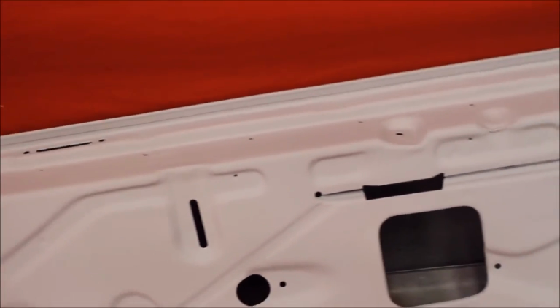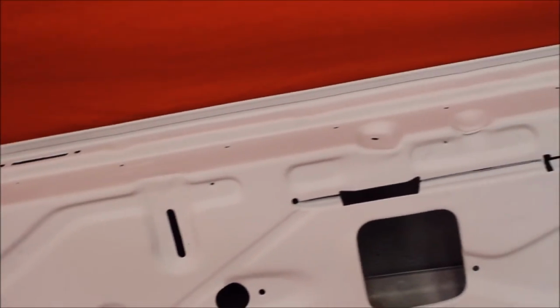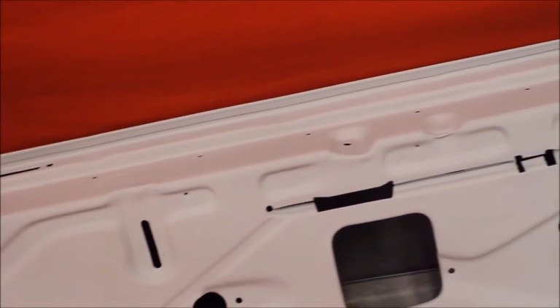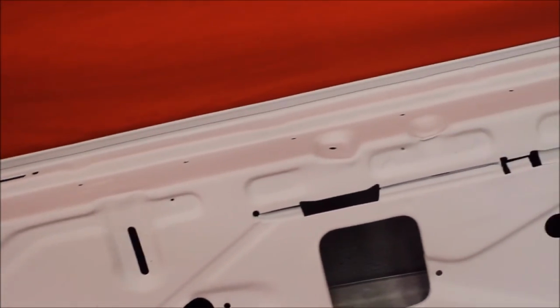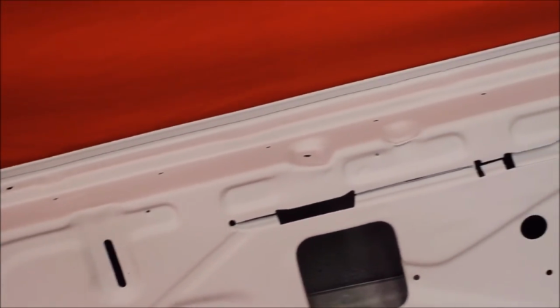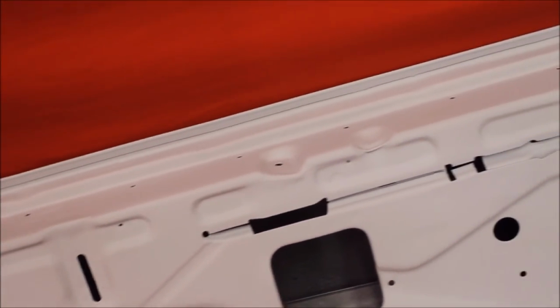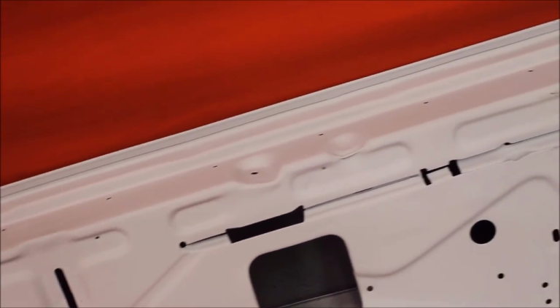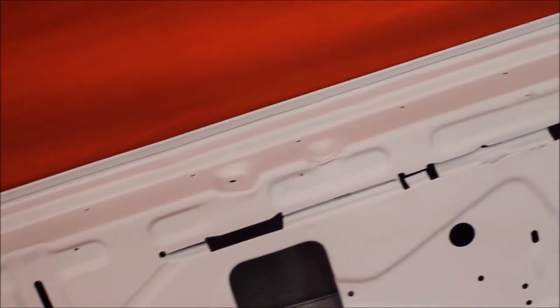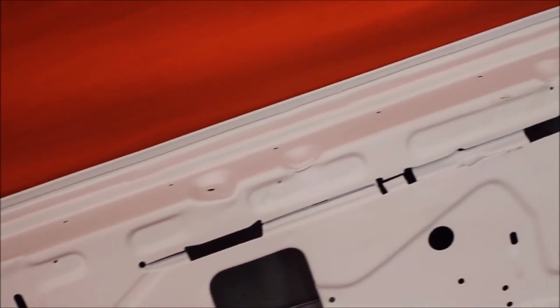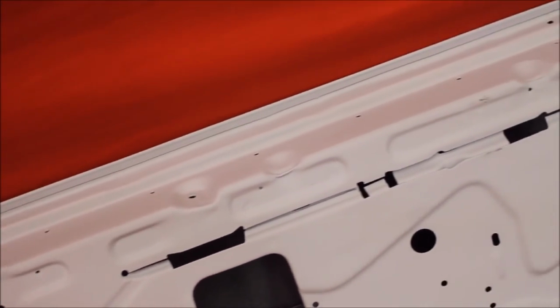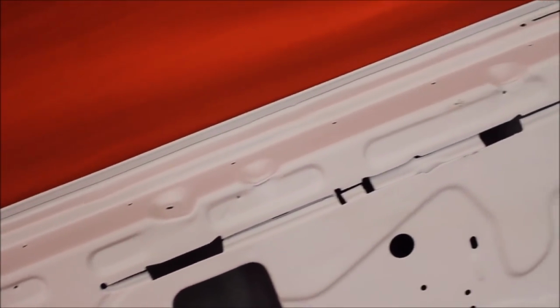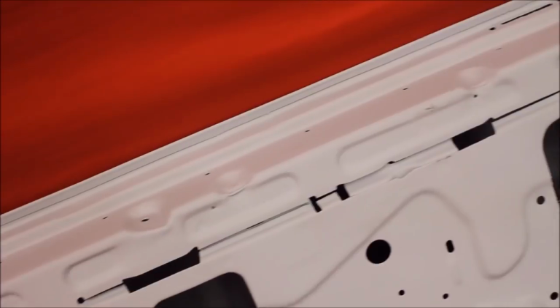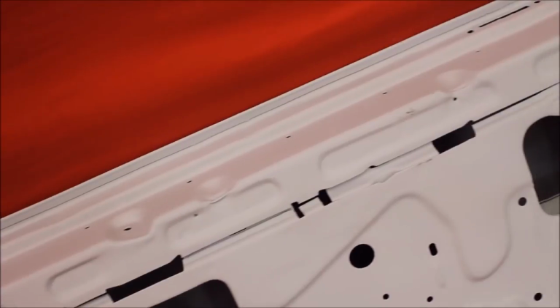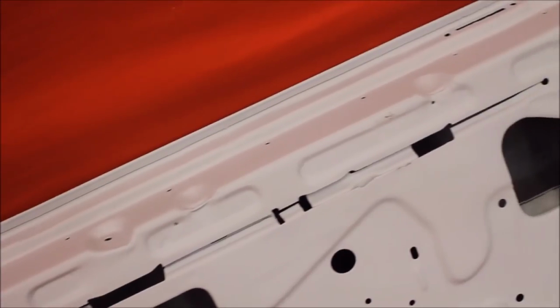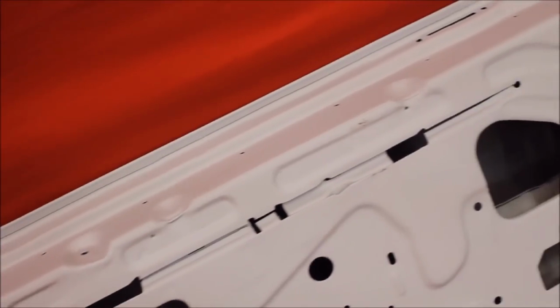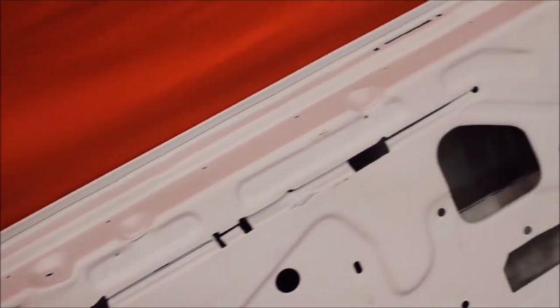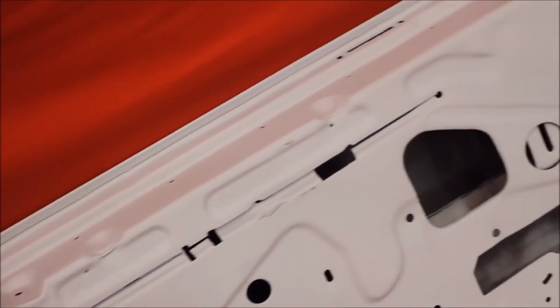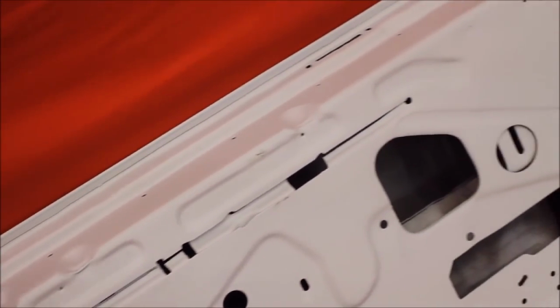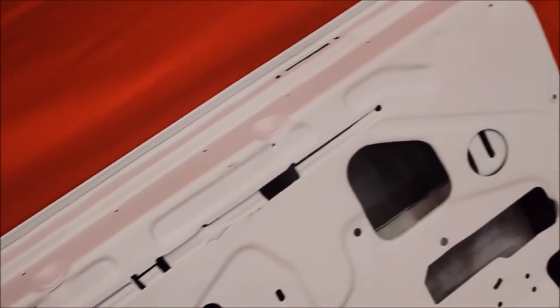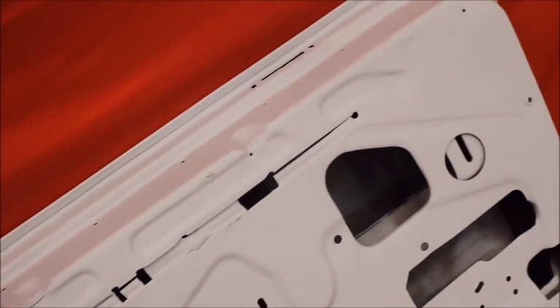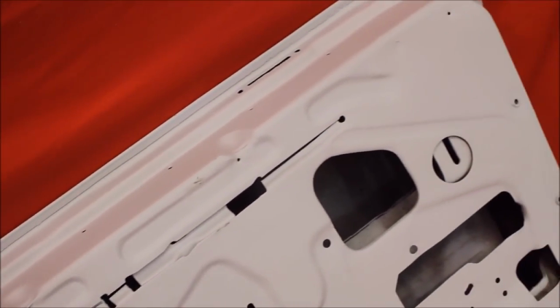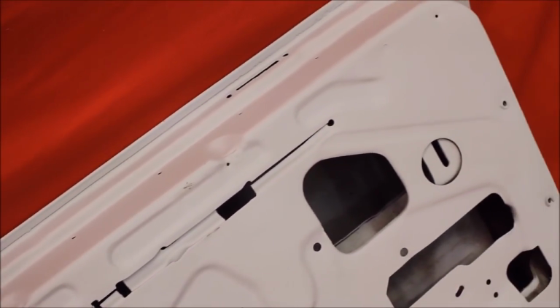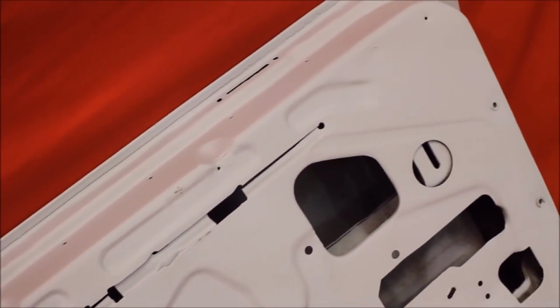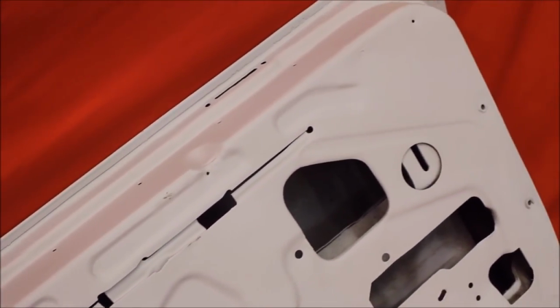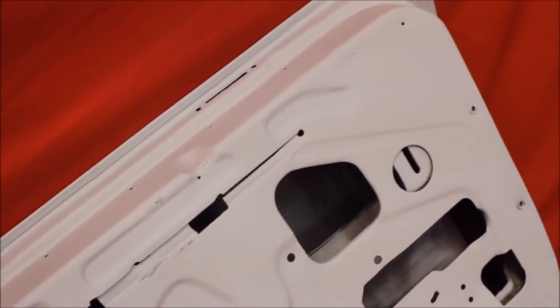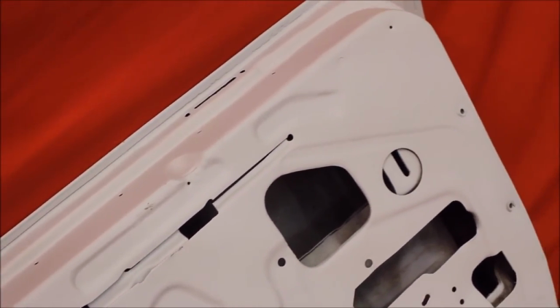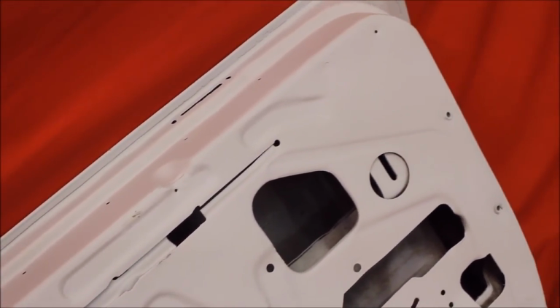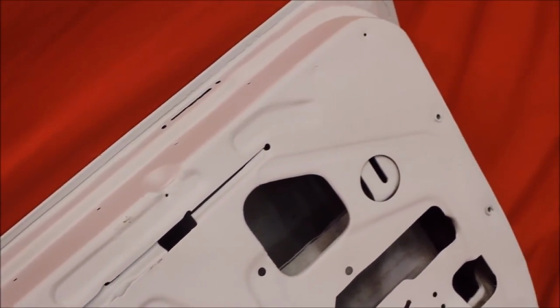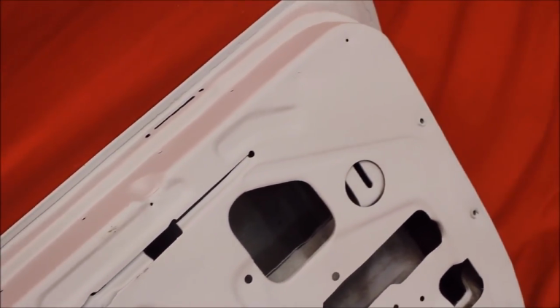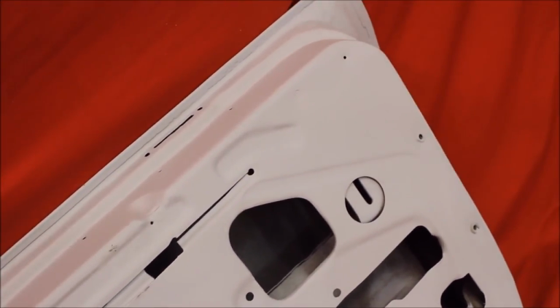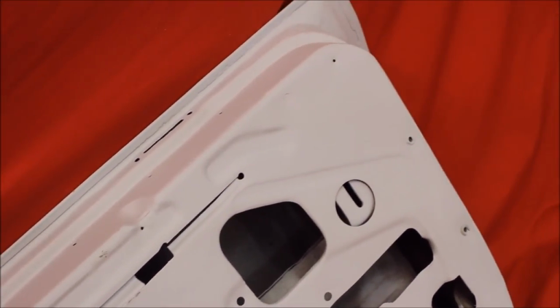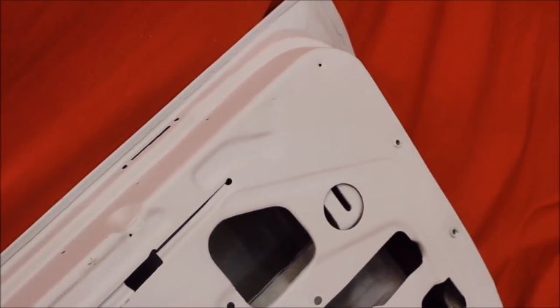There's no bondo in the bottom of this door, my friends. It's professionally done. You get to put the plastic in it.